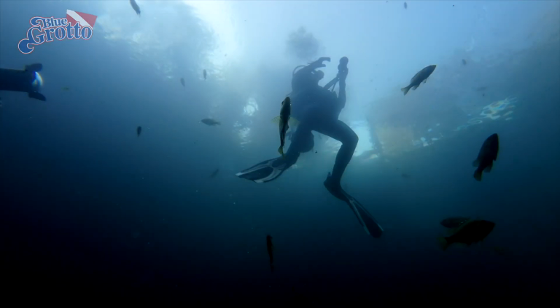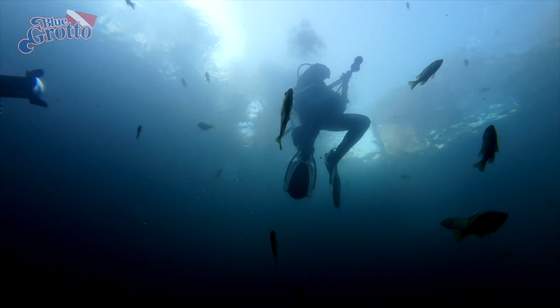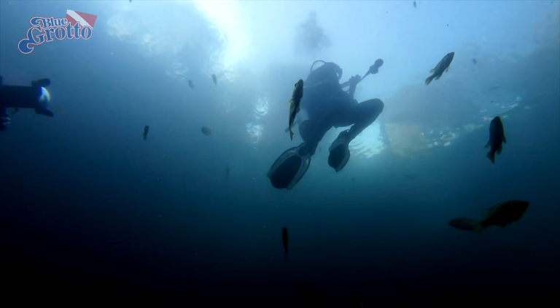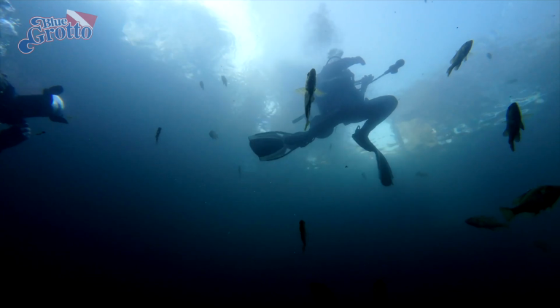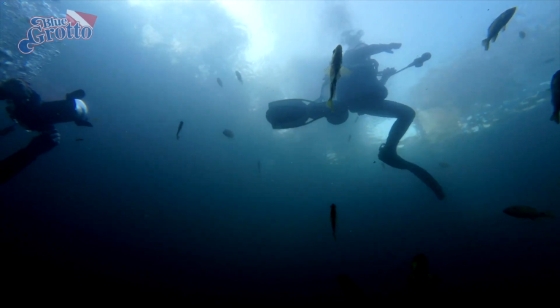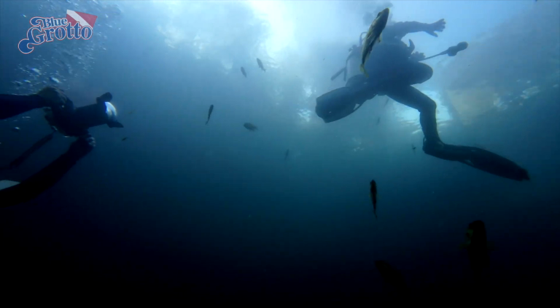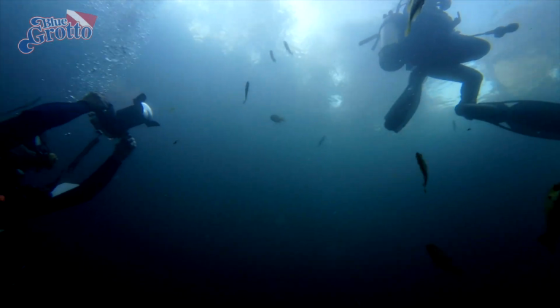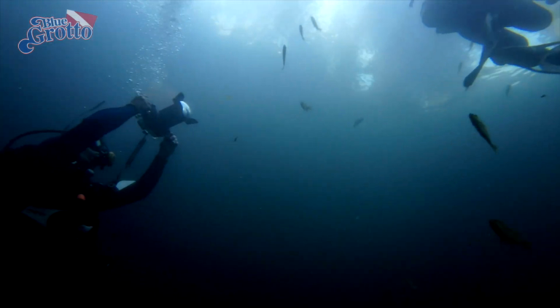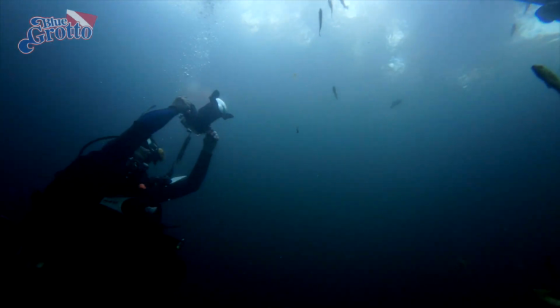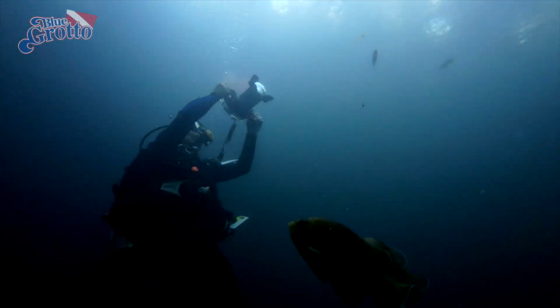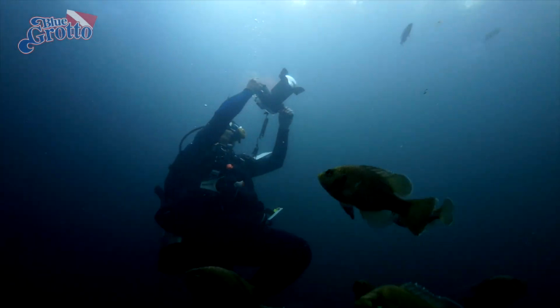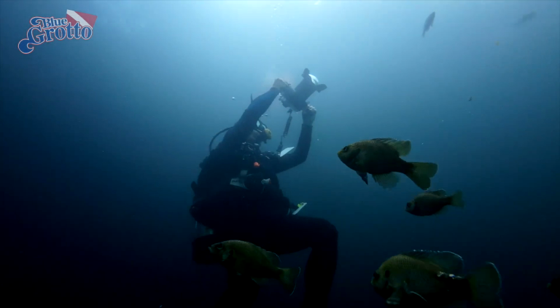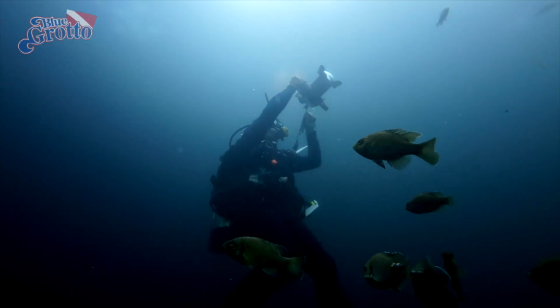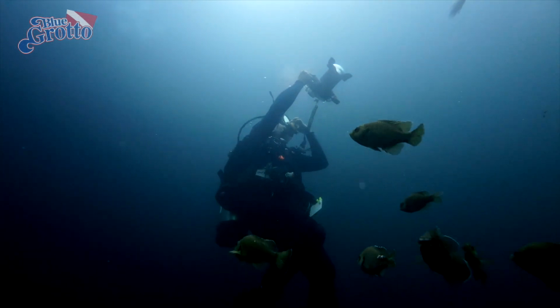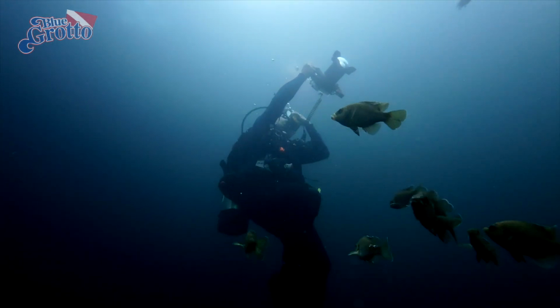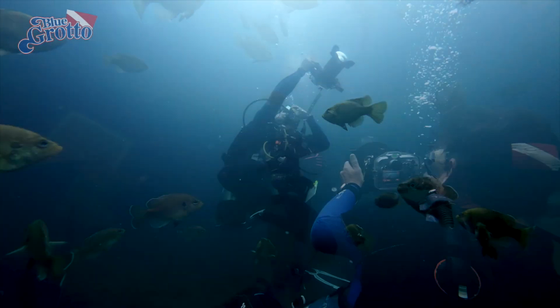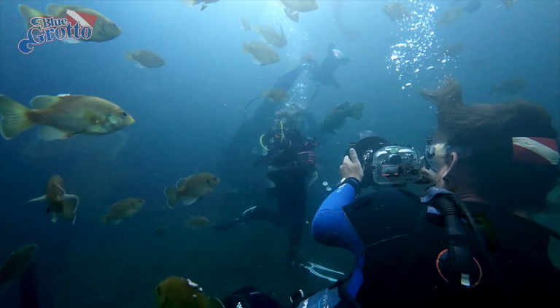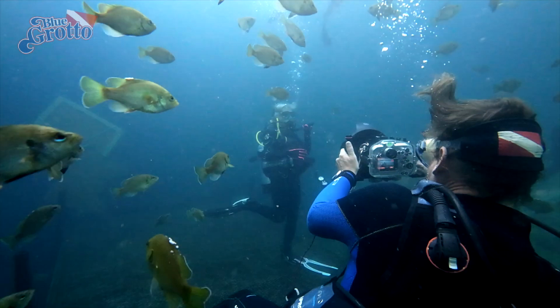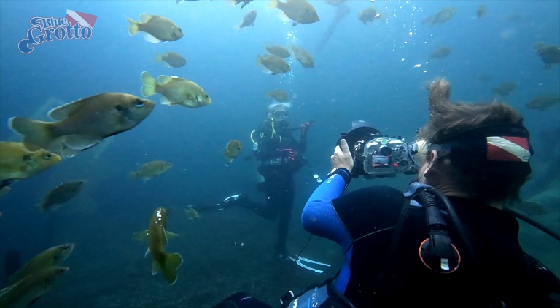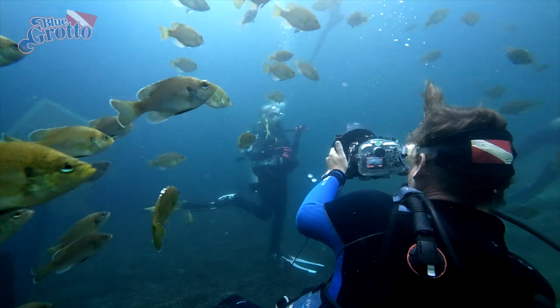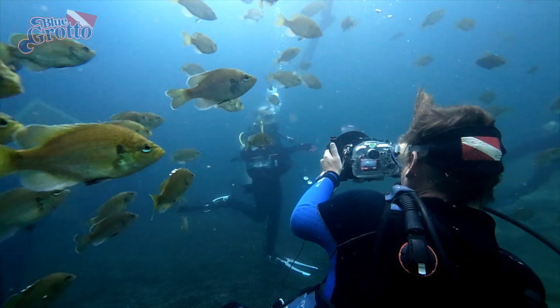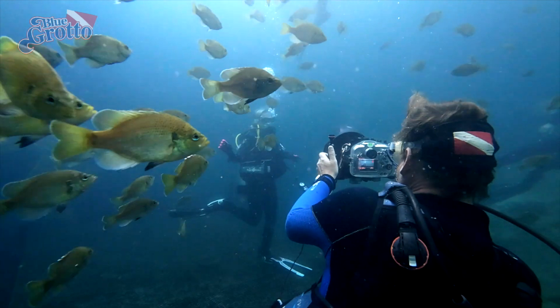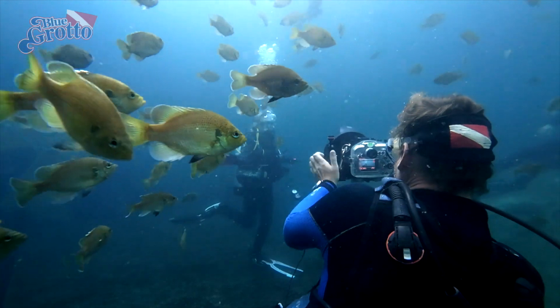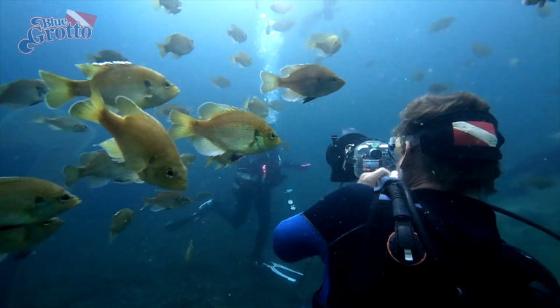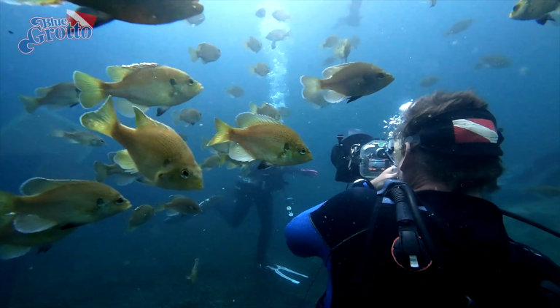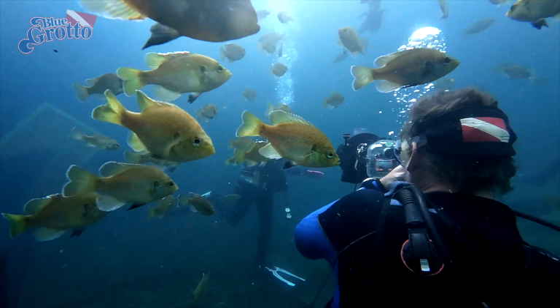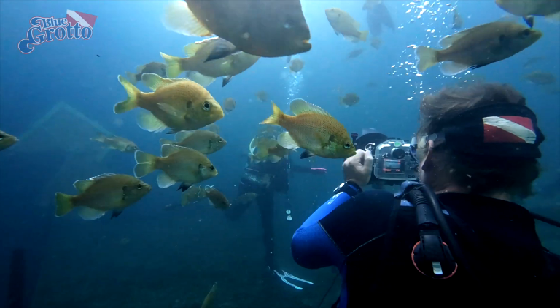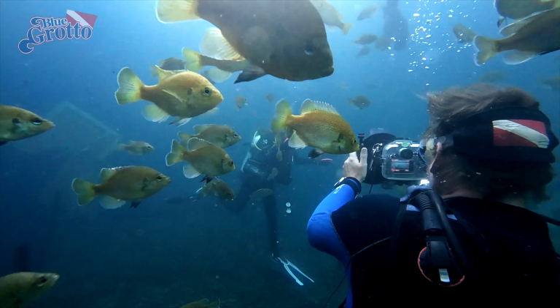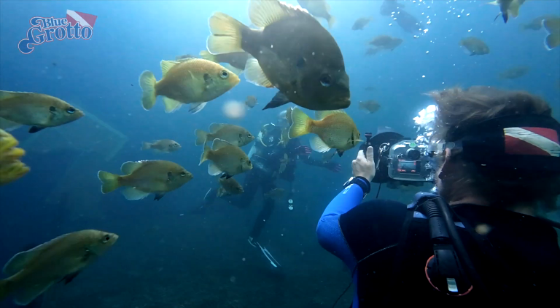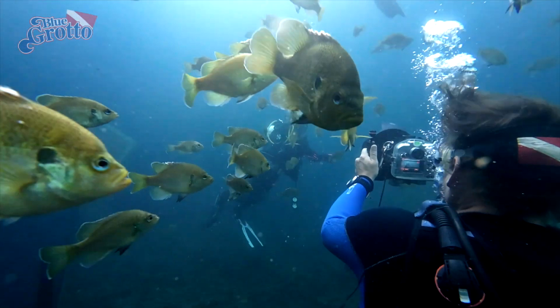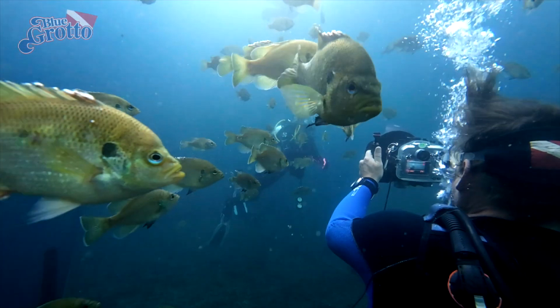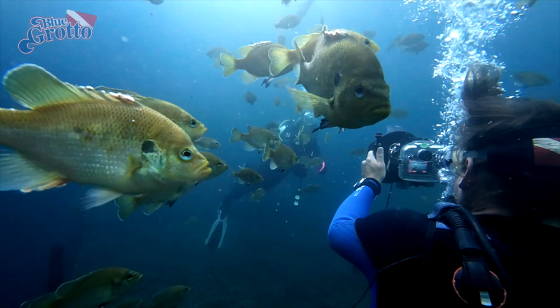Most location shots for this film had already taken place in the ocean off Tarpon Springs. However, the crew wanted a more controlled environment to capture the necessary close-up shots. Blue Grotto fit the bill.